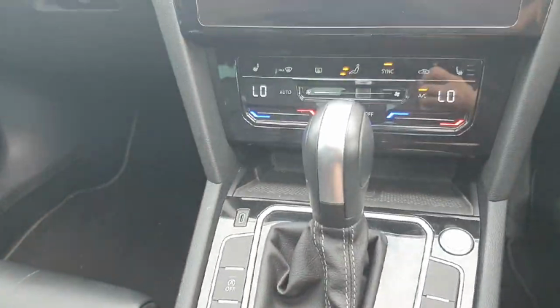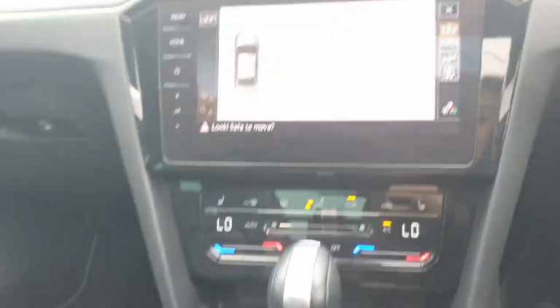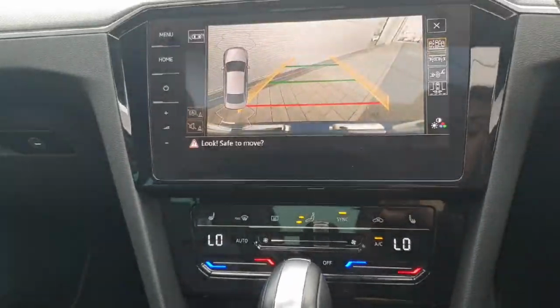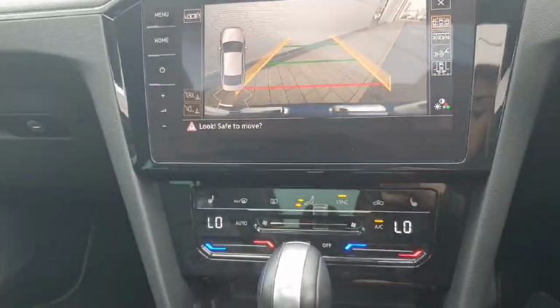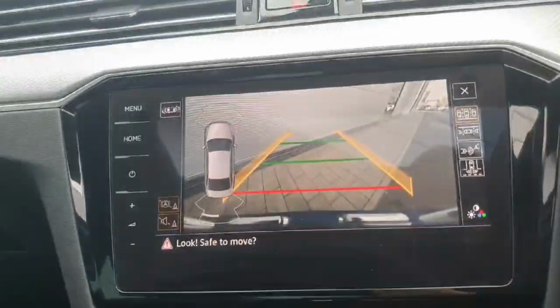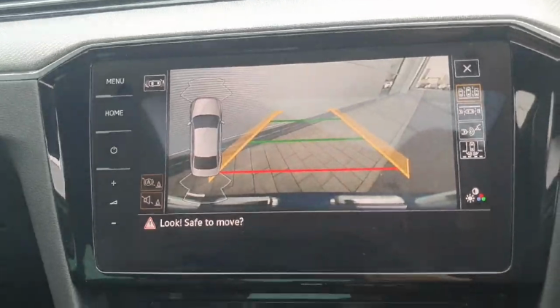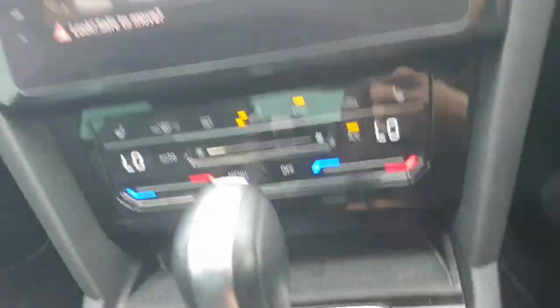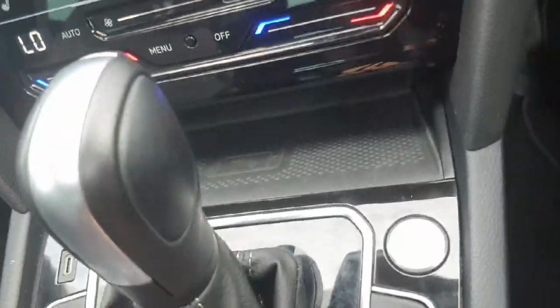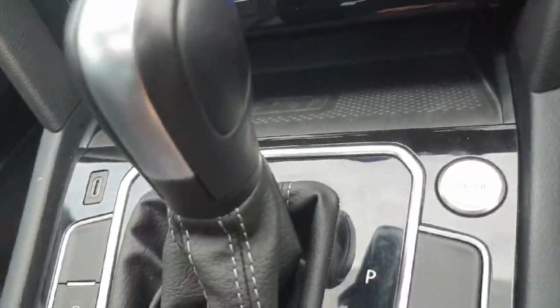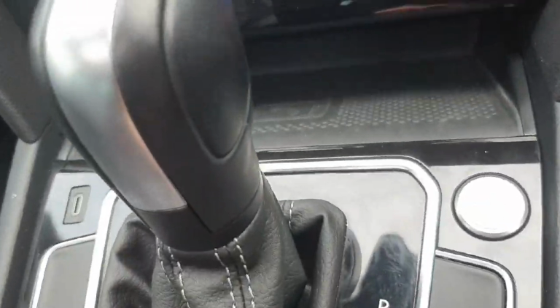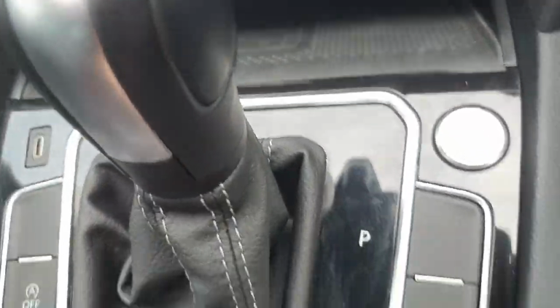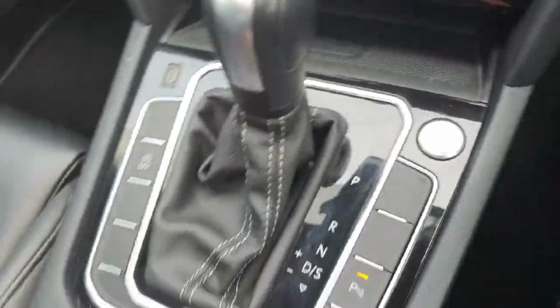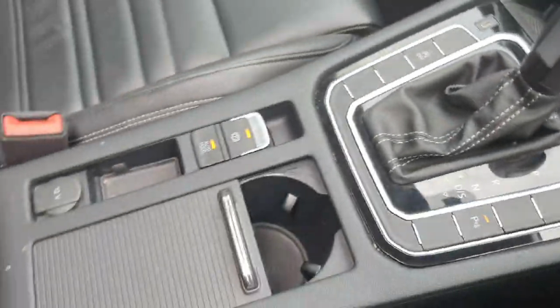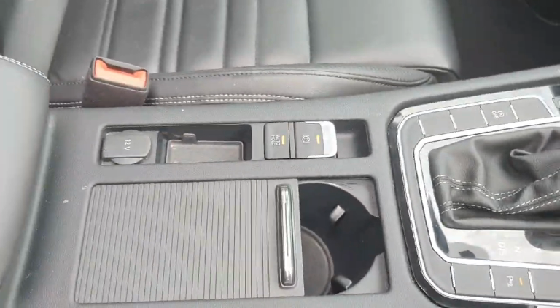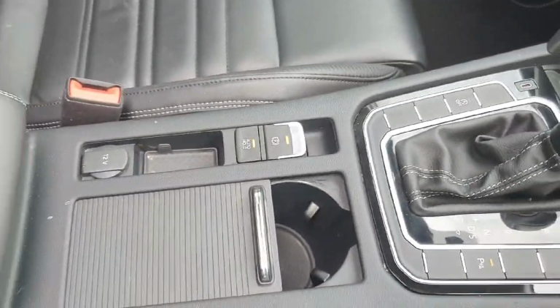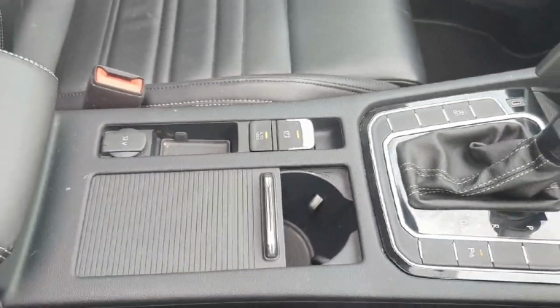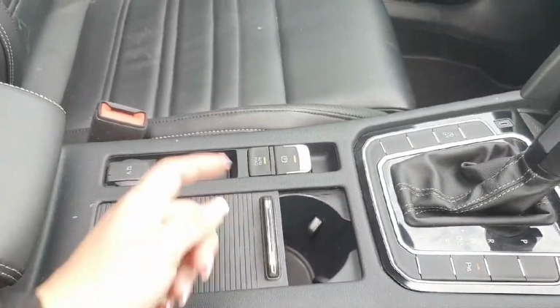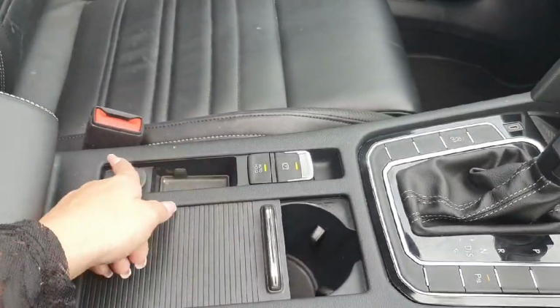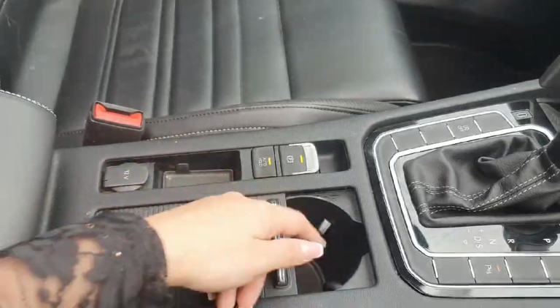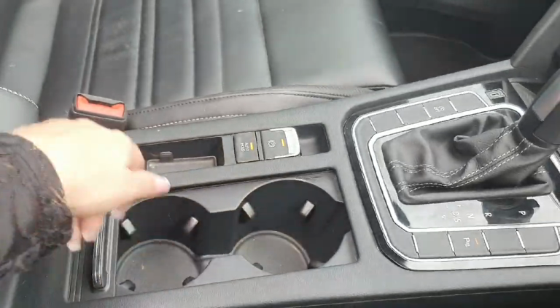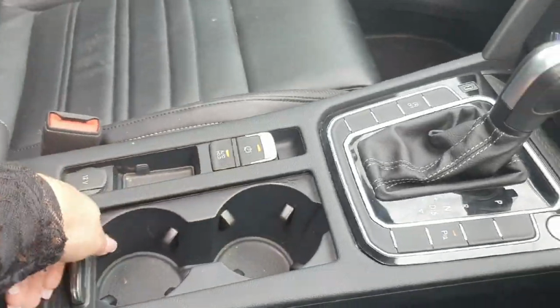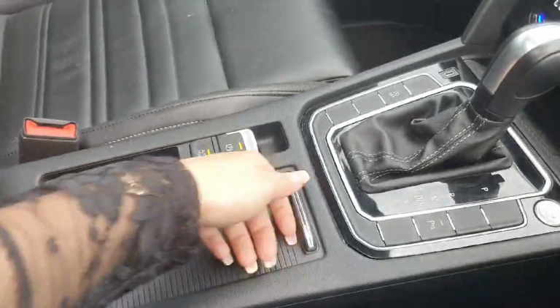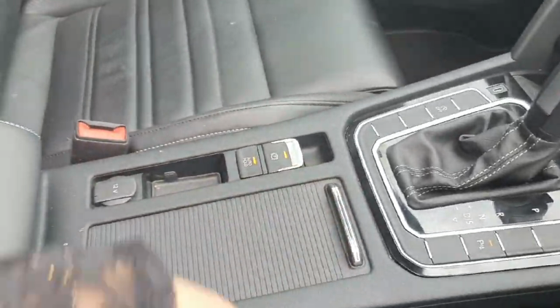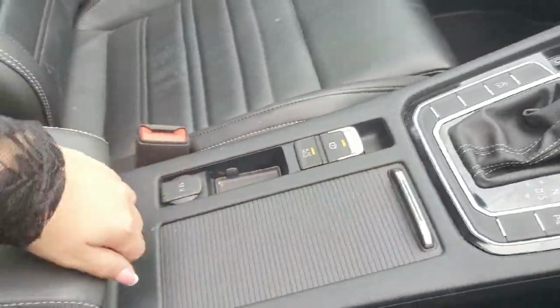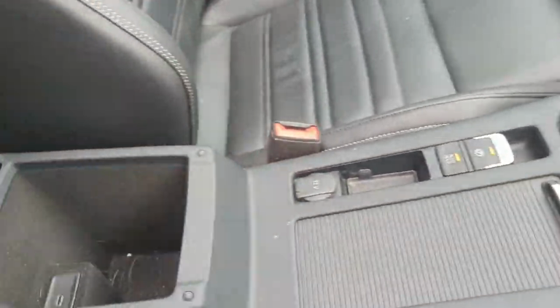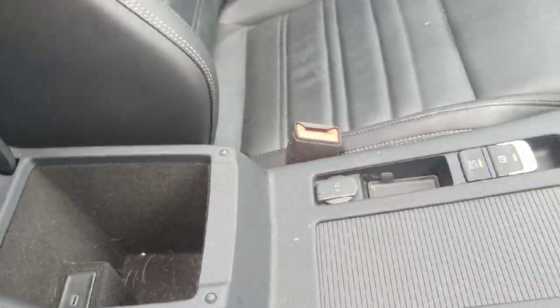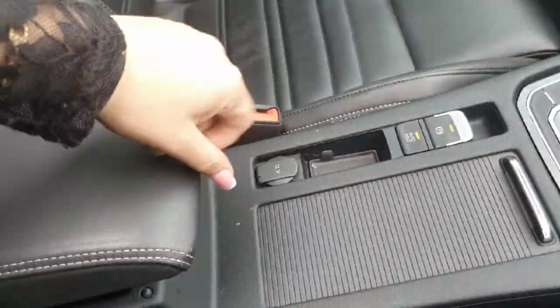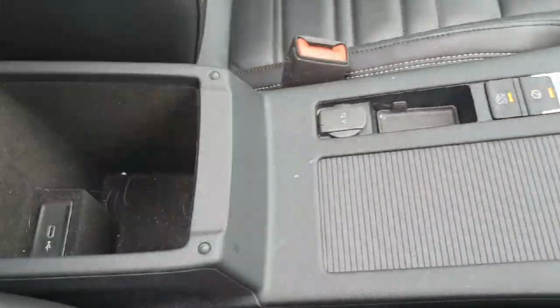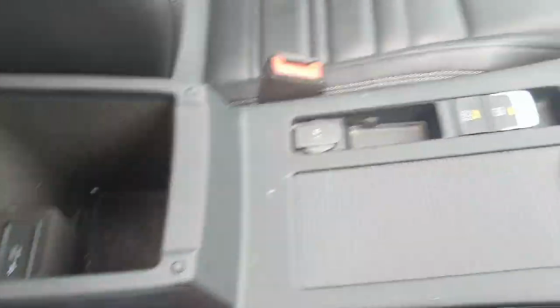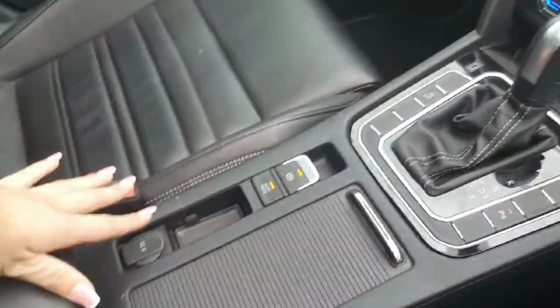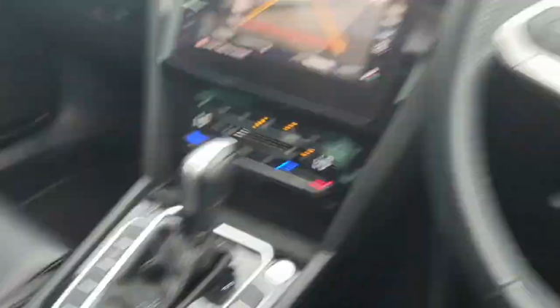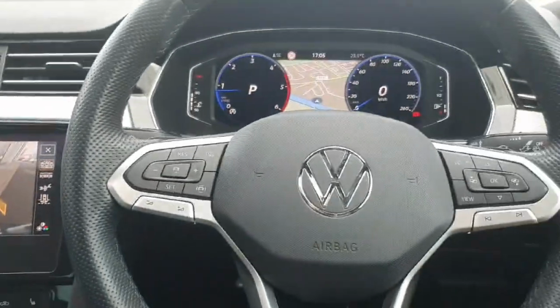We also have a reversing camera. We have our push stop-start engine button. Just in the centre then we have our auto hold handbrake and 12 volt cigarette lighter. Two cup holders that you can hide away. And a bit more storage space with two USB charging ports just underneath here as well.